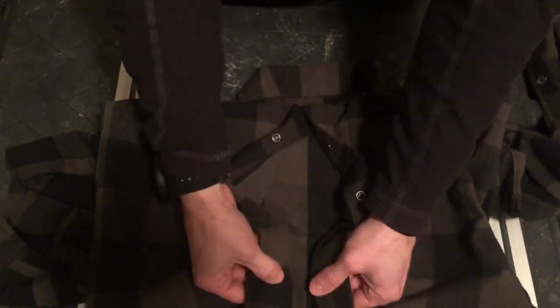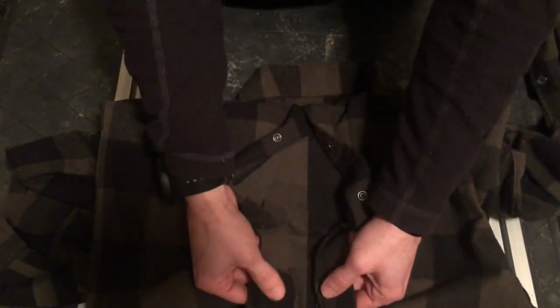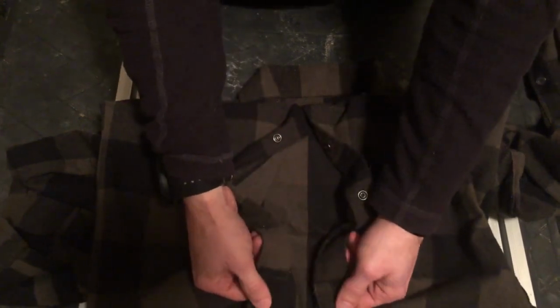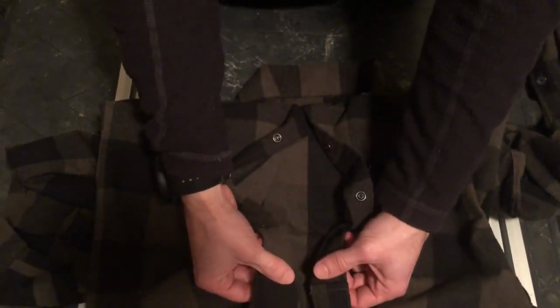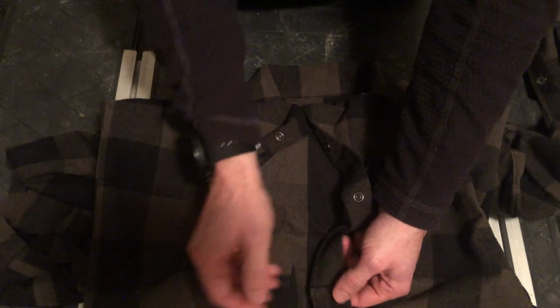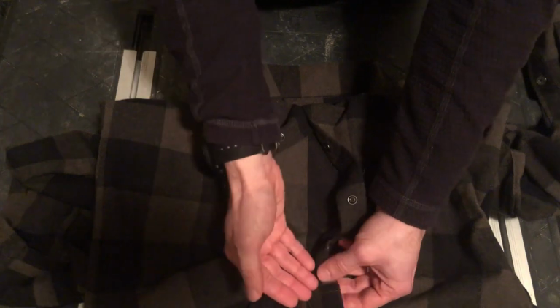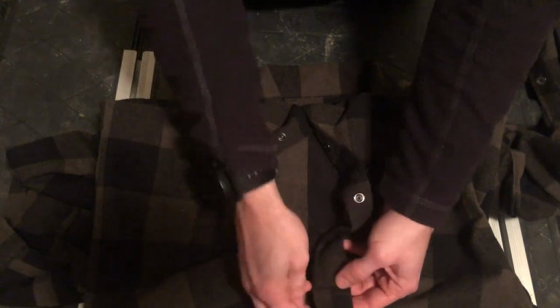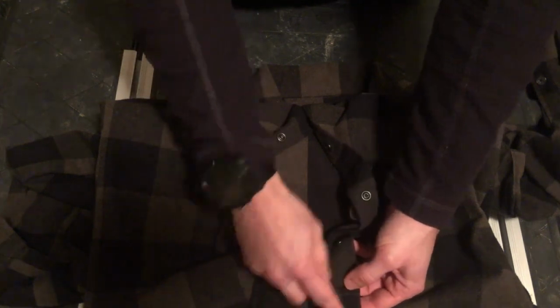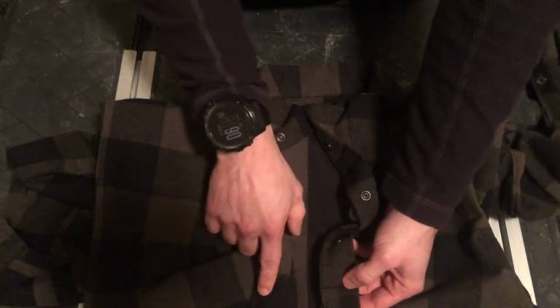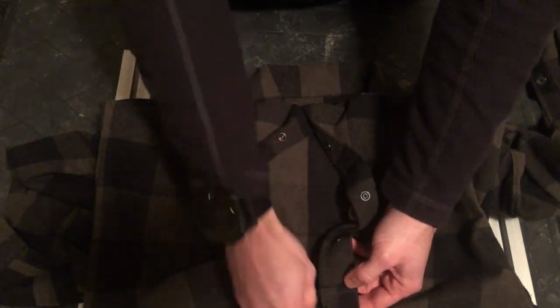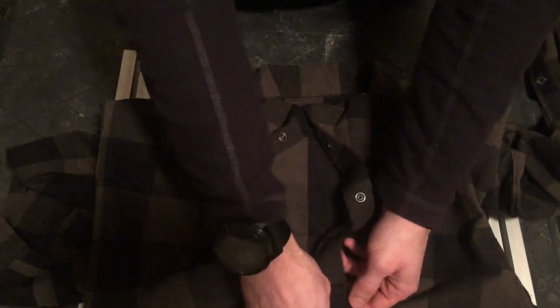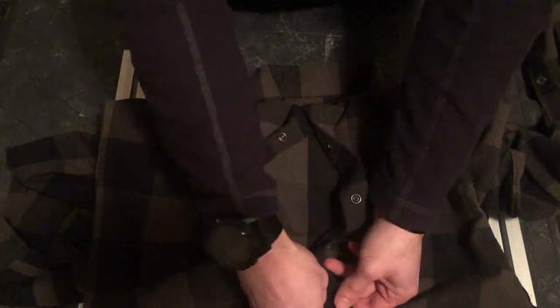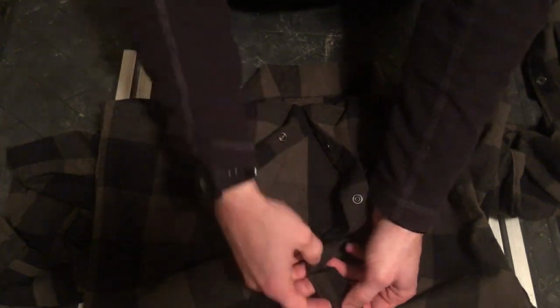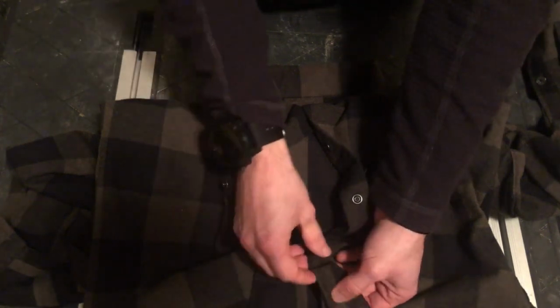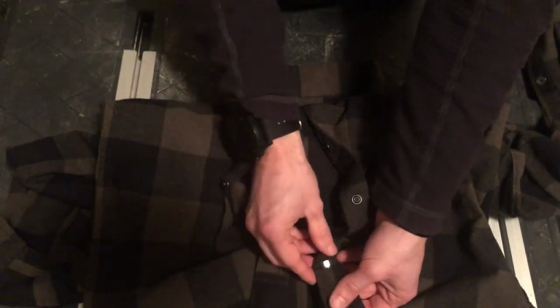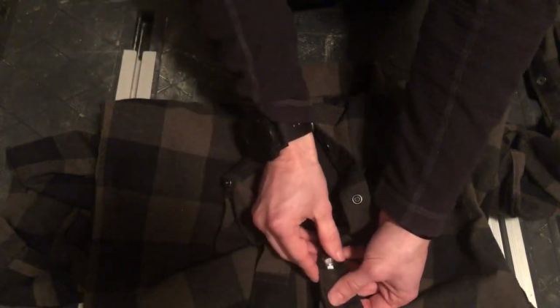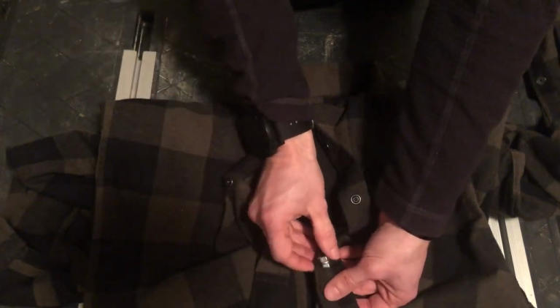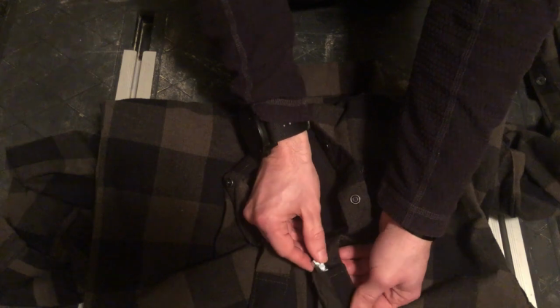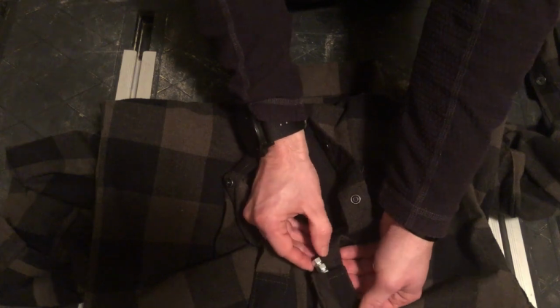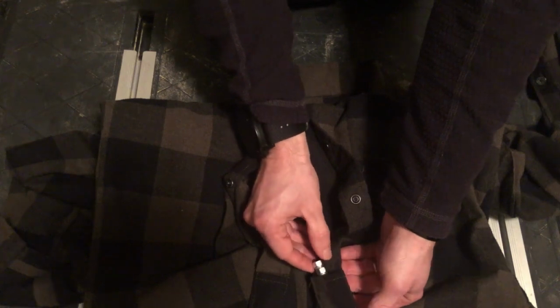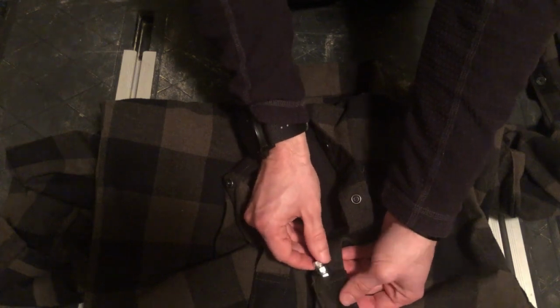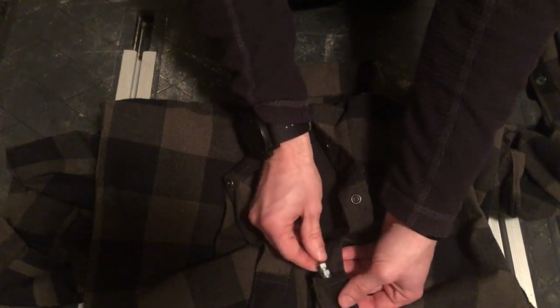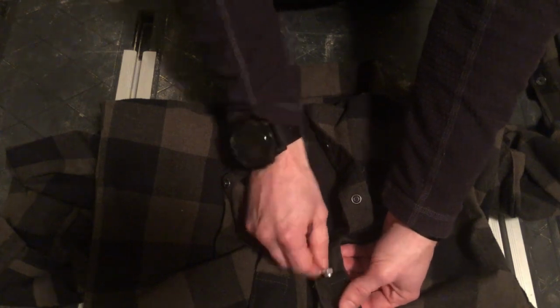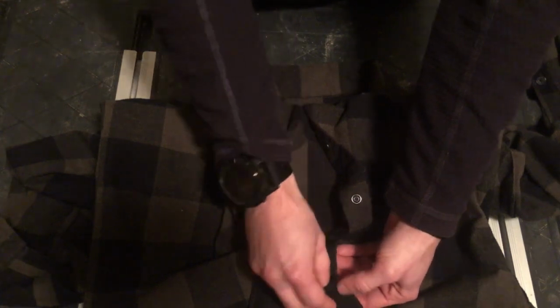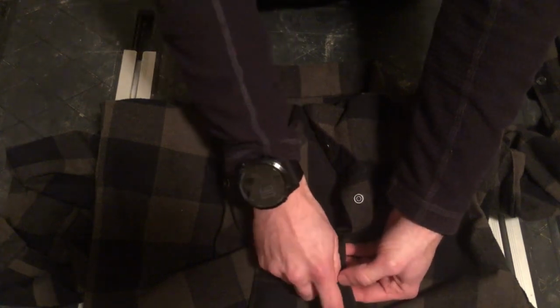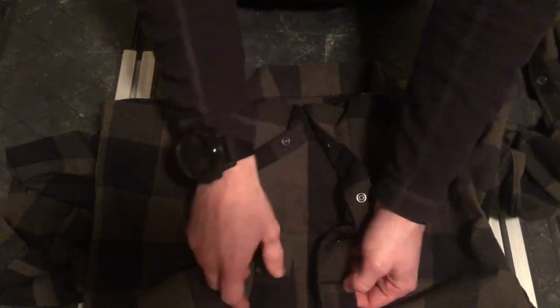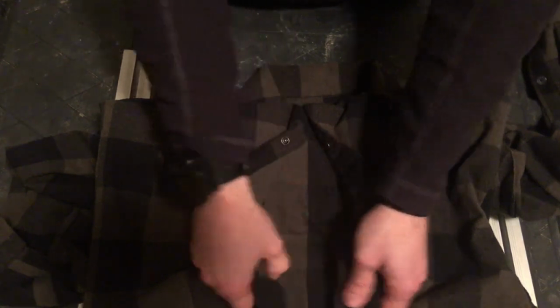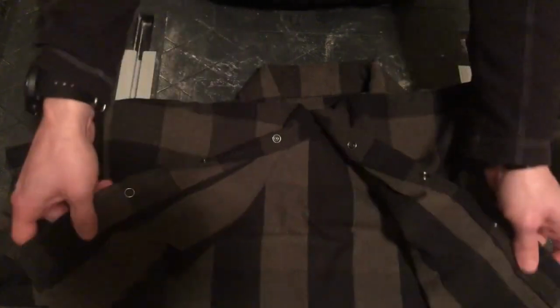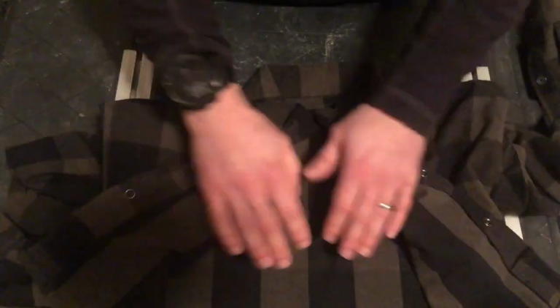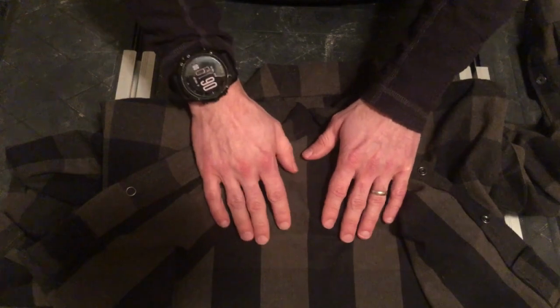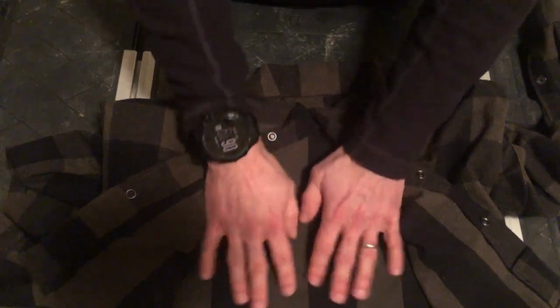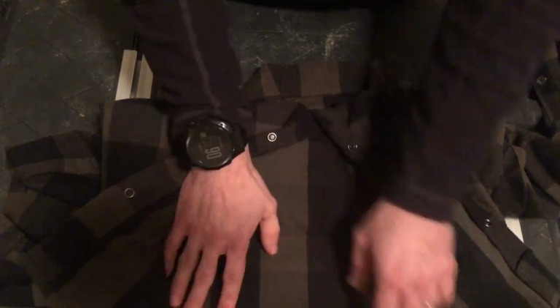At the bottom of the shirt, also on the inside, you have two more stash pockets. That can either be for small tools or little weights to help with clearing your shirt when you are drawing.